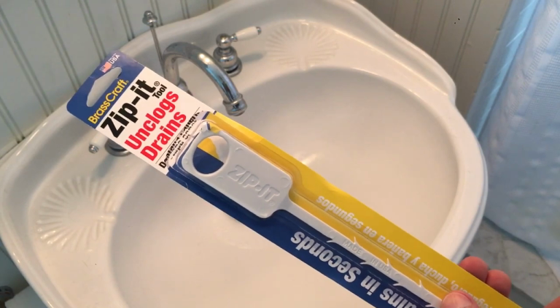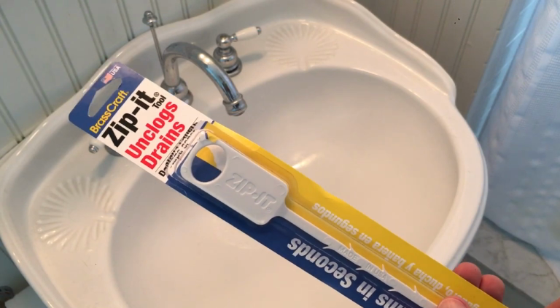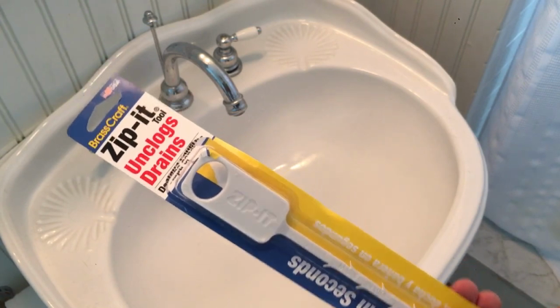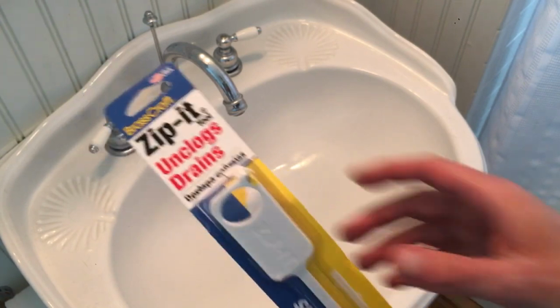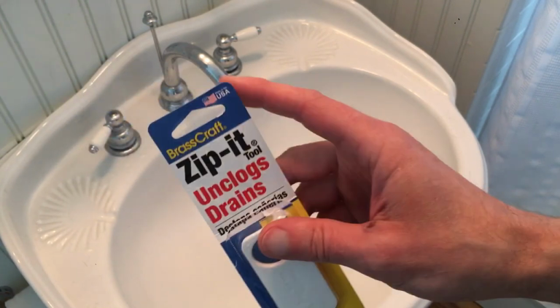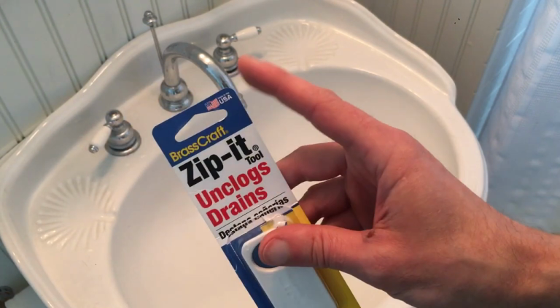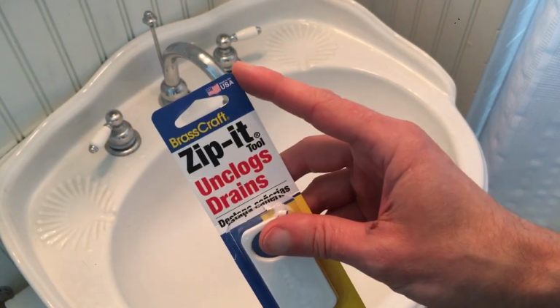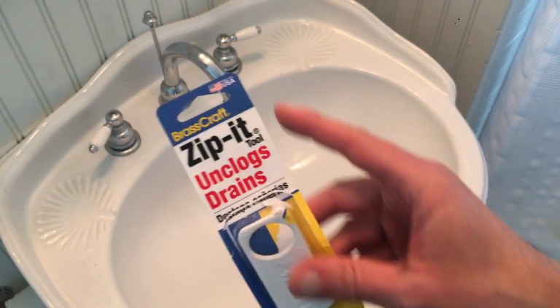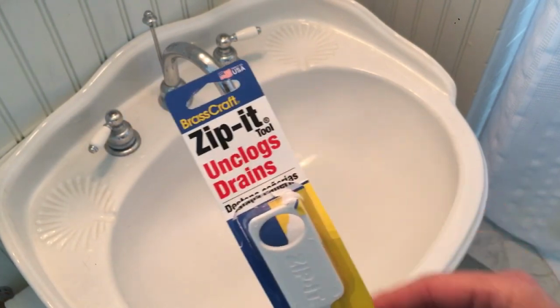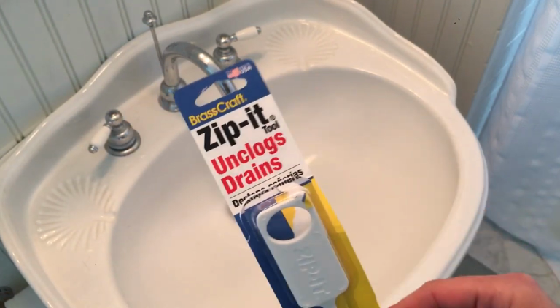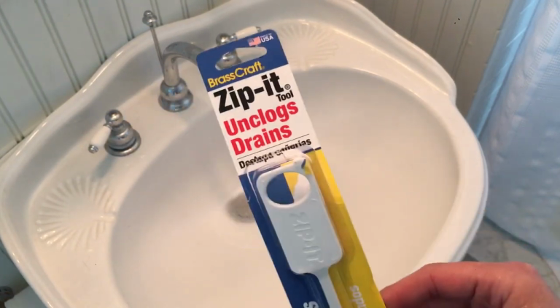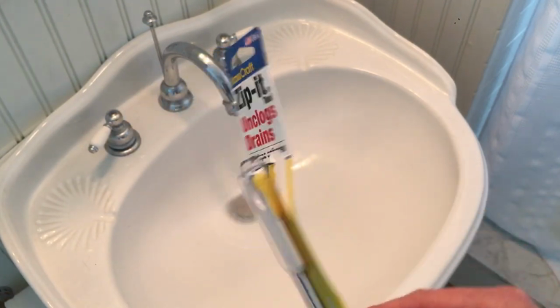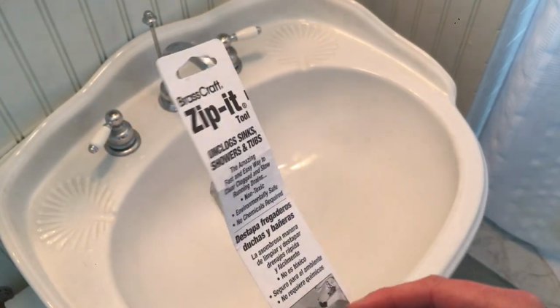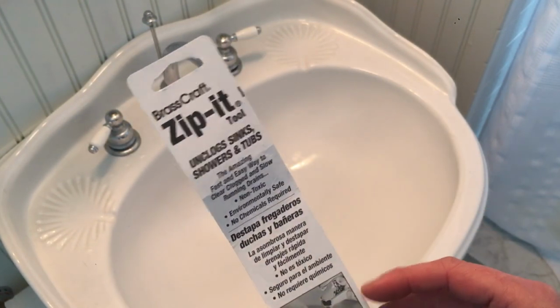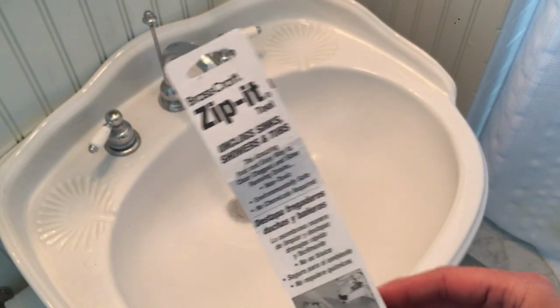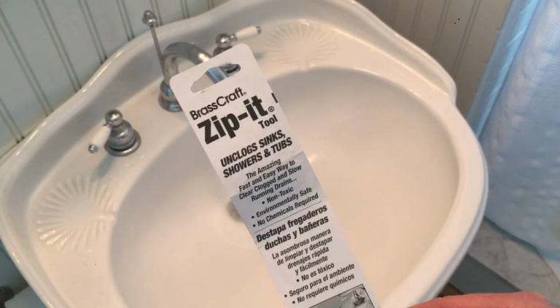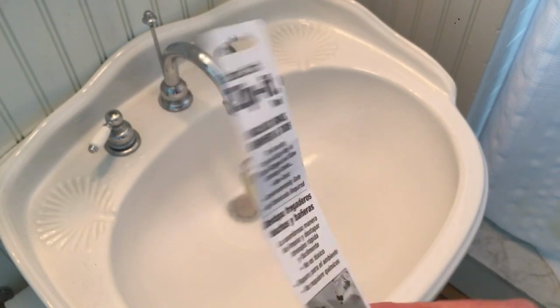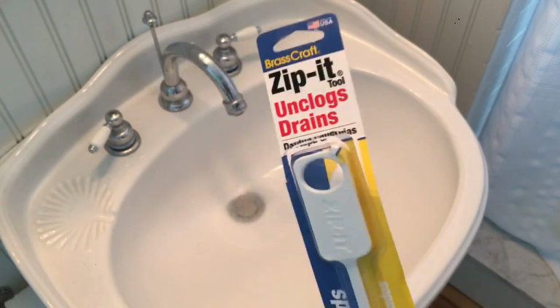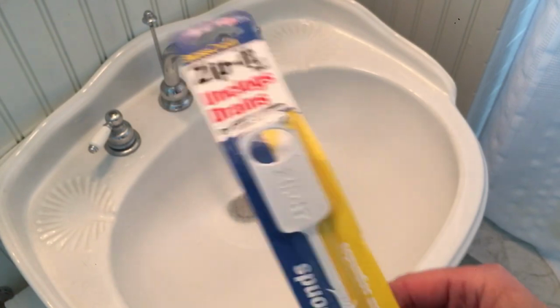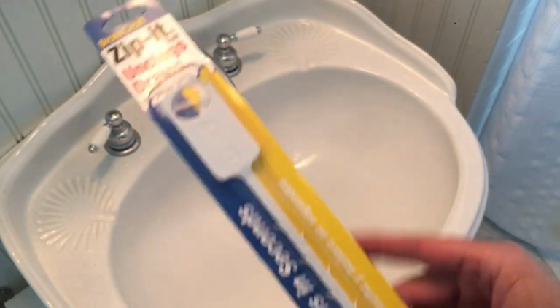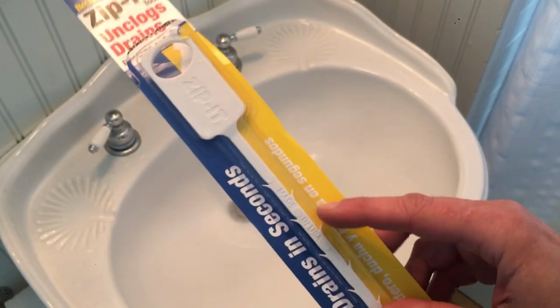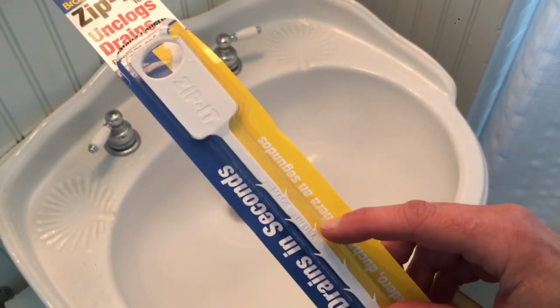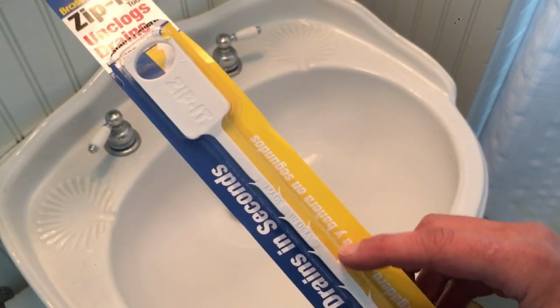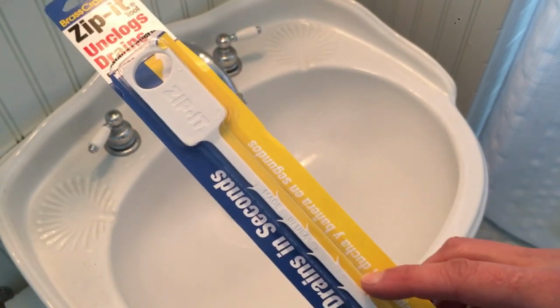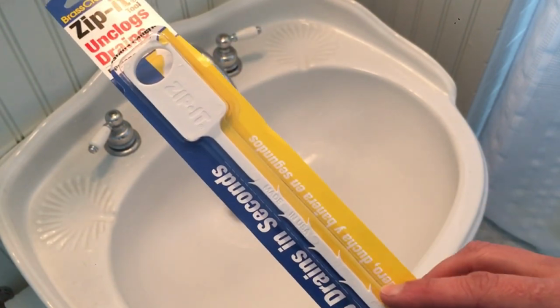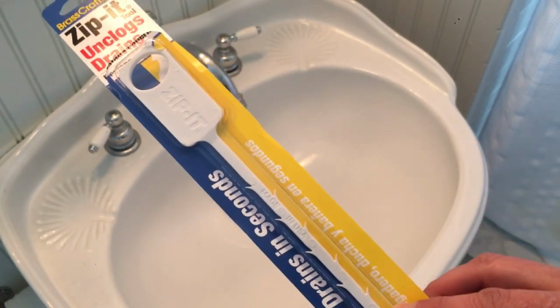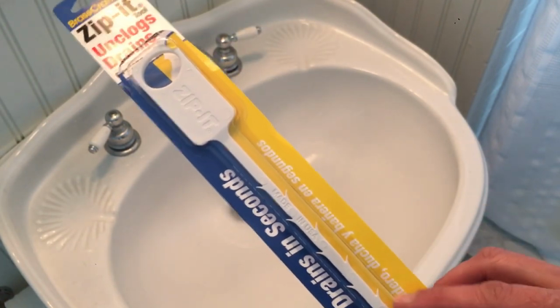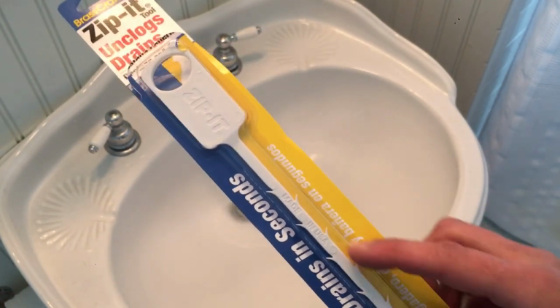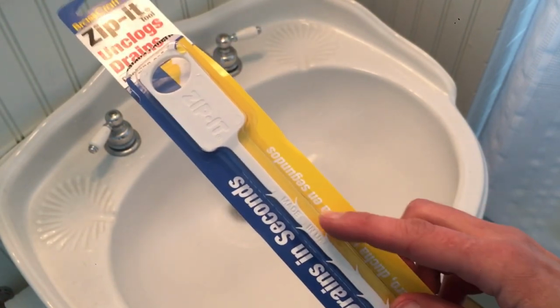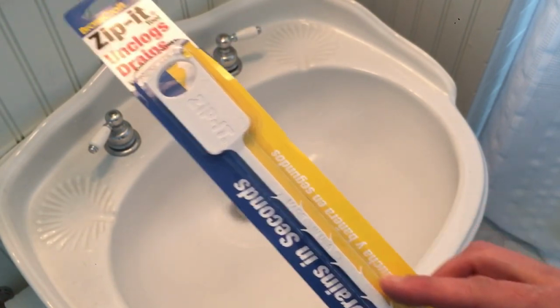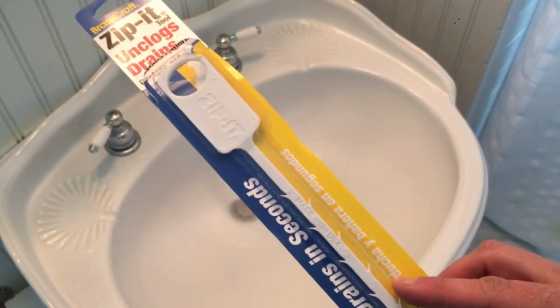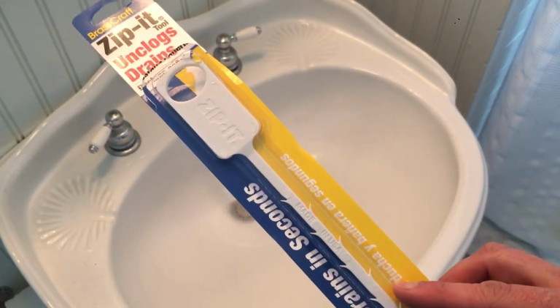It's made in America, so that's awesome. It's non-toxic, which is cool. It's made of plastic and it's got these little teeth that basically pull up hair and anything else that's clogging the drain.